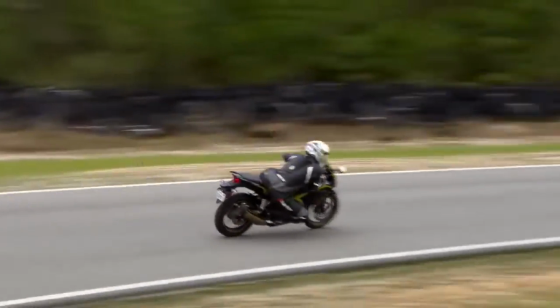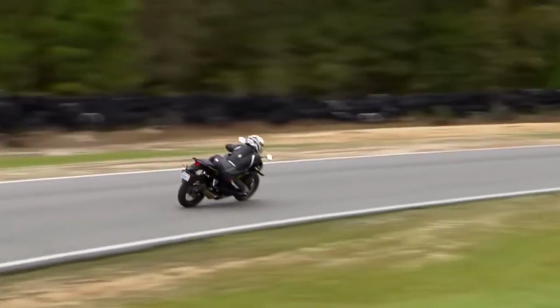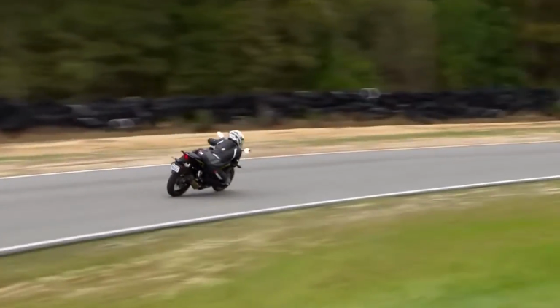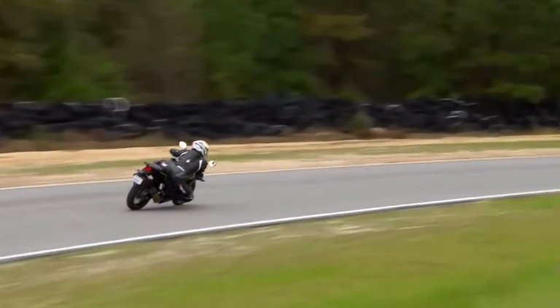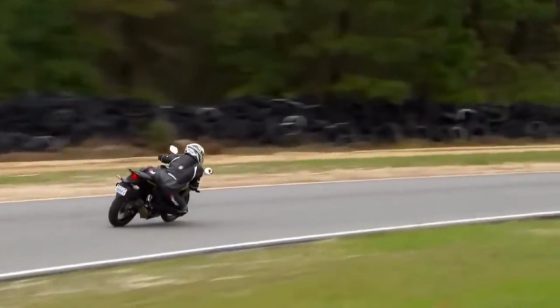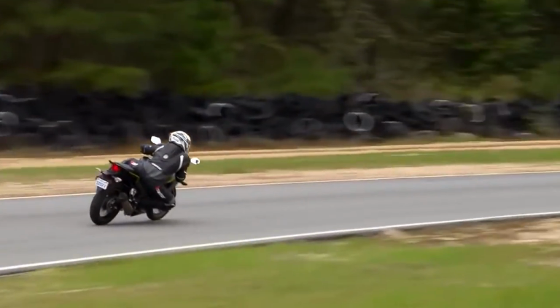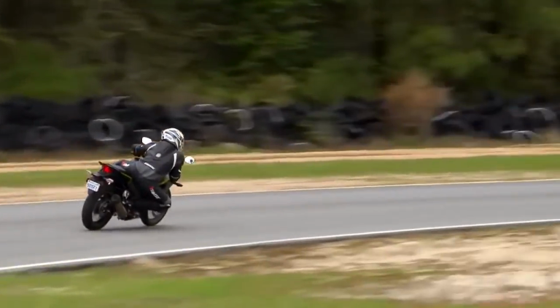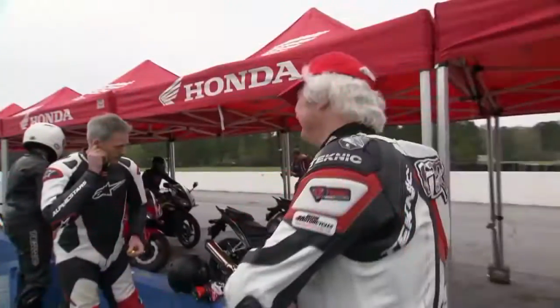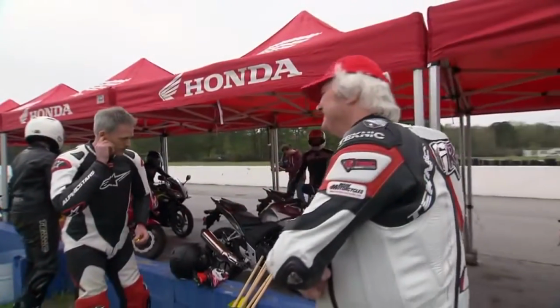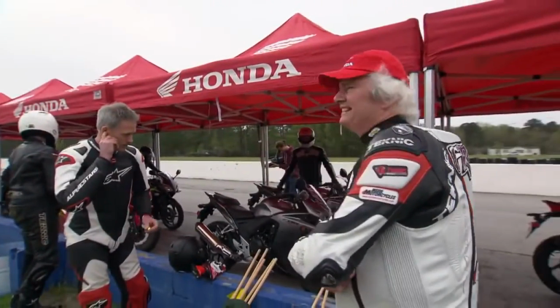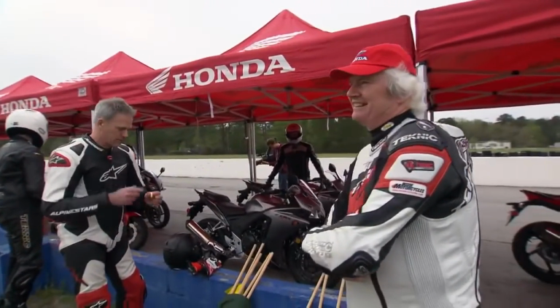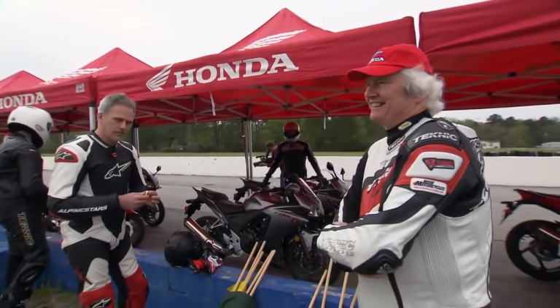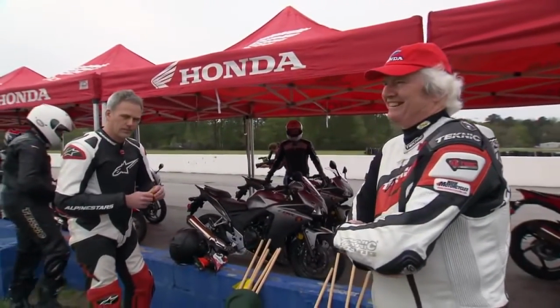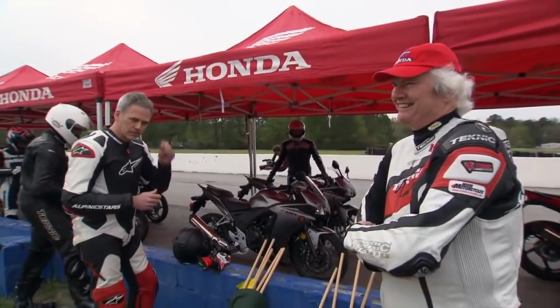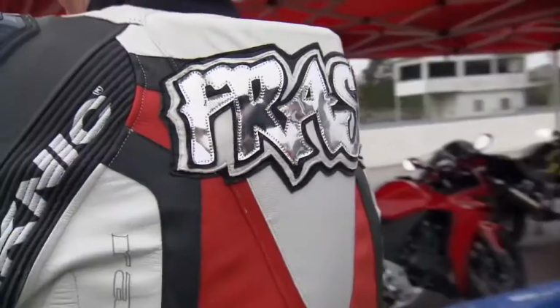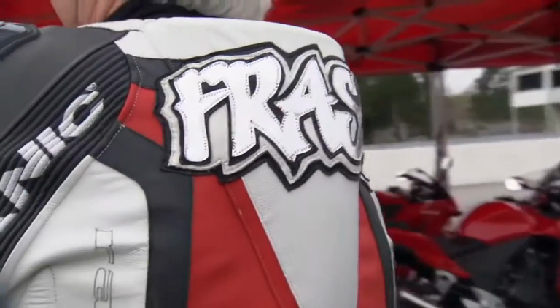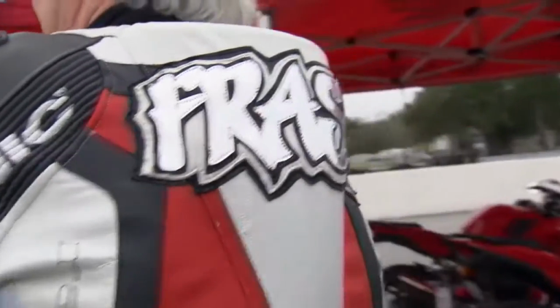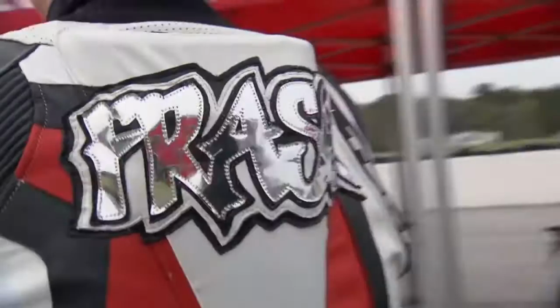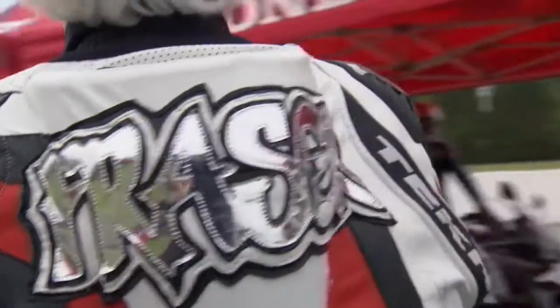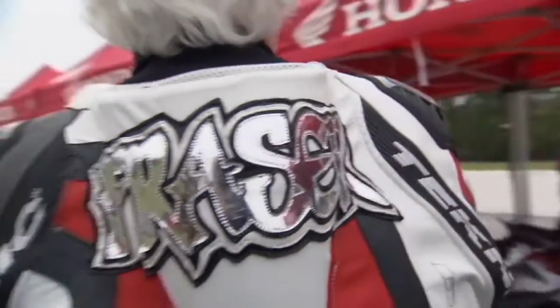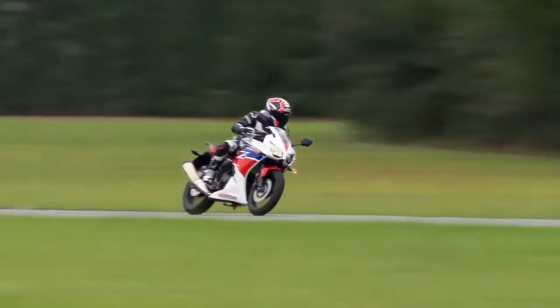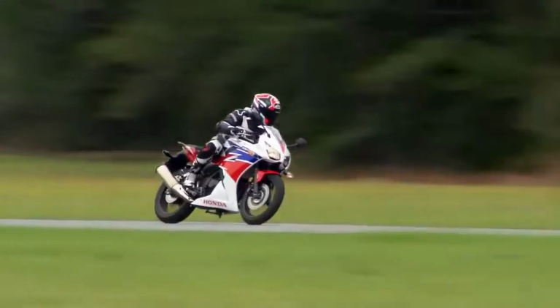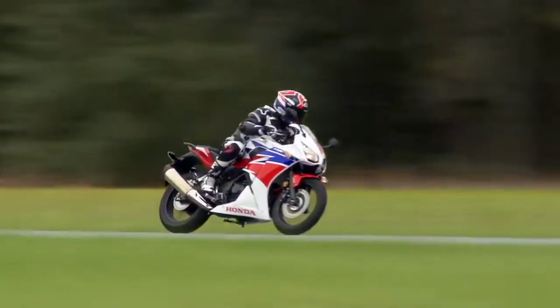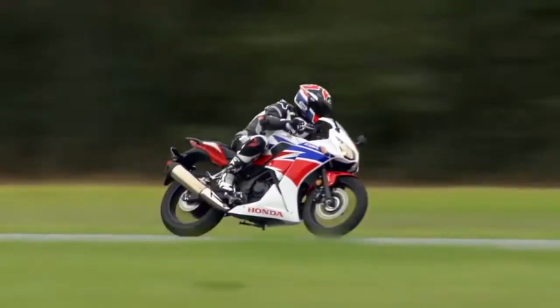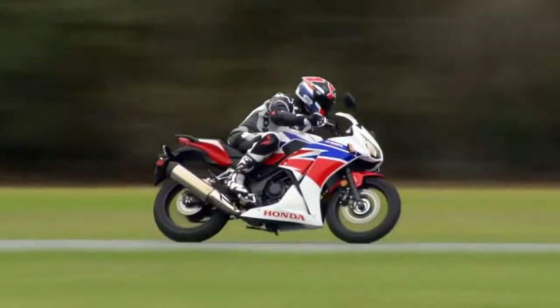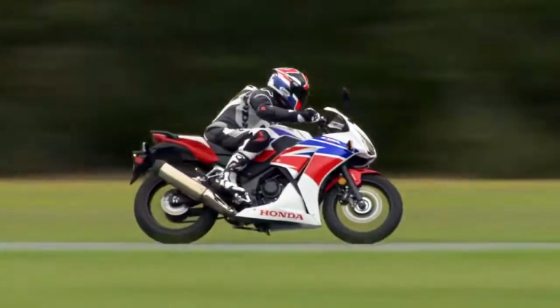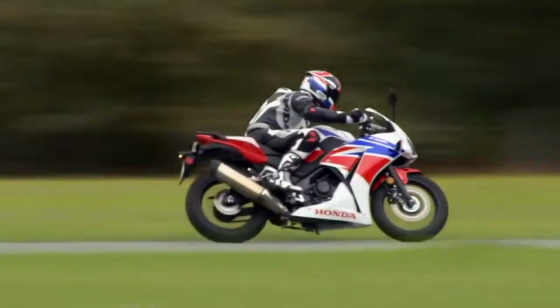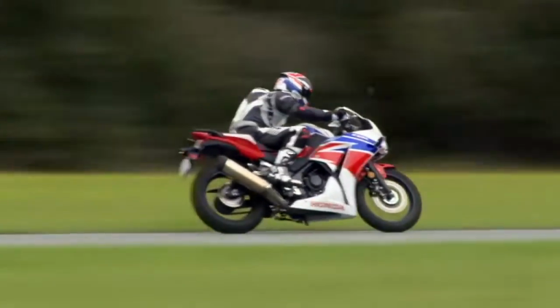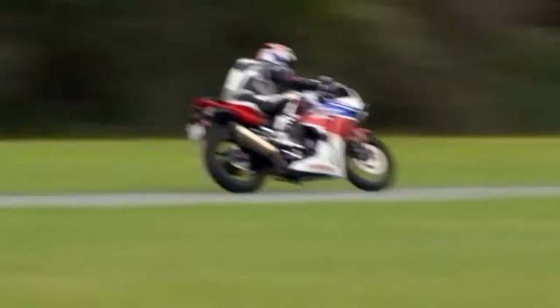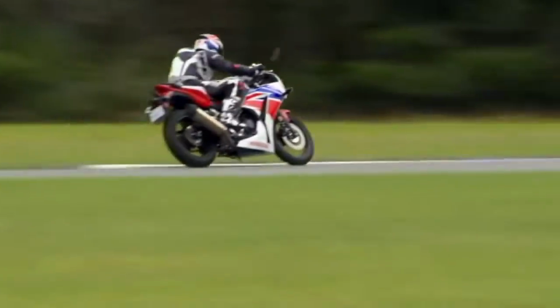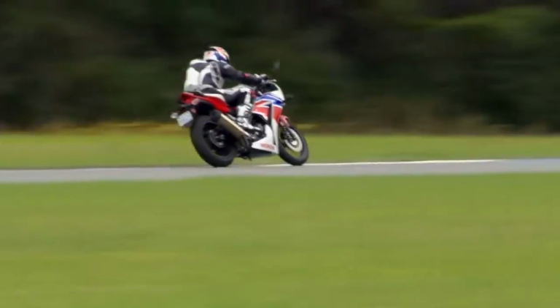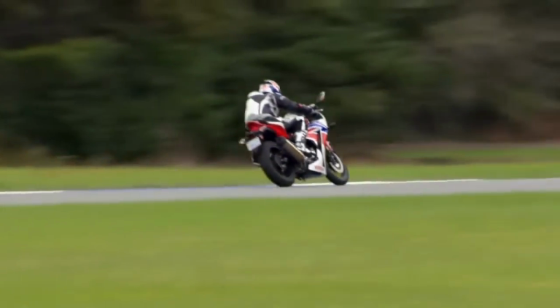But you don't have to take my word for it. Here's what Inside Motorcycles editor Colin Fraser had to say after a day of flogging the little 300 out on a racetrack.